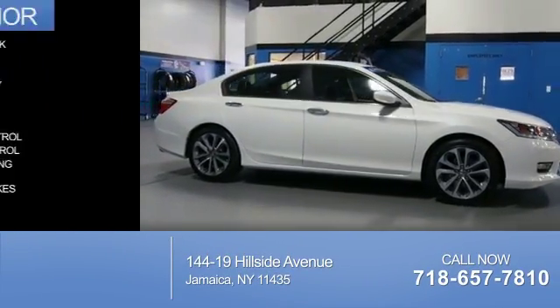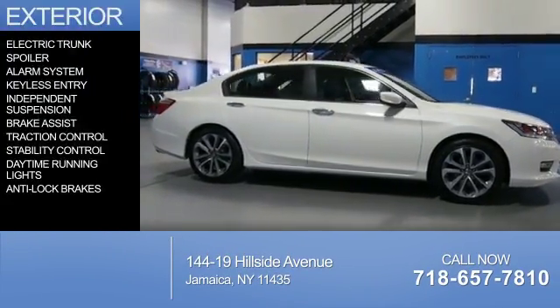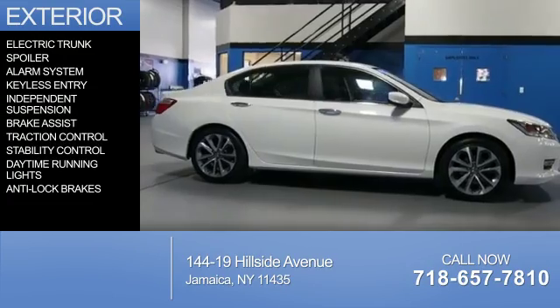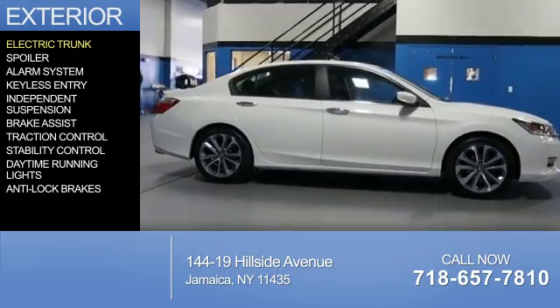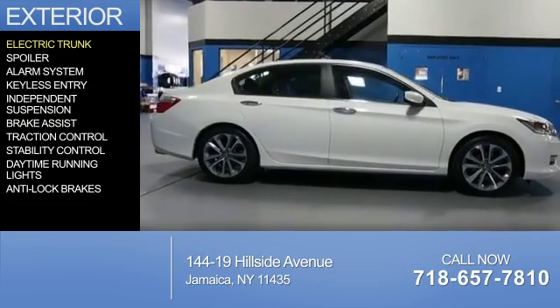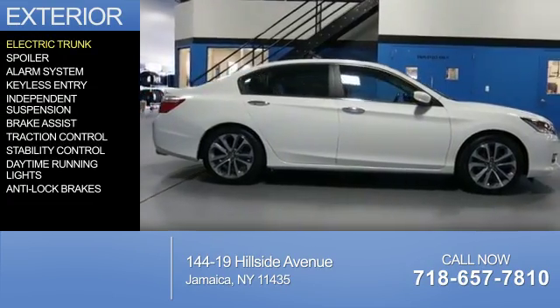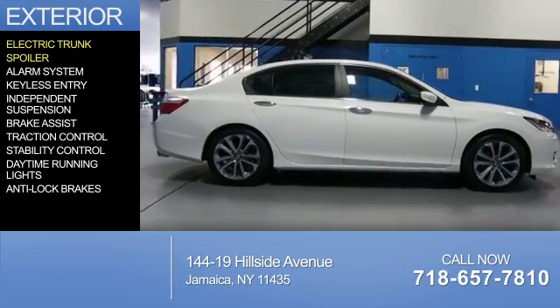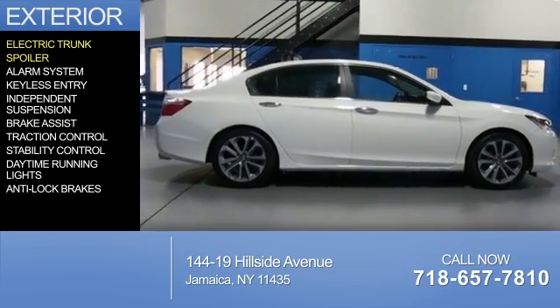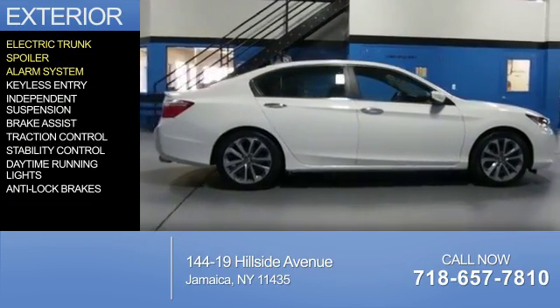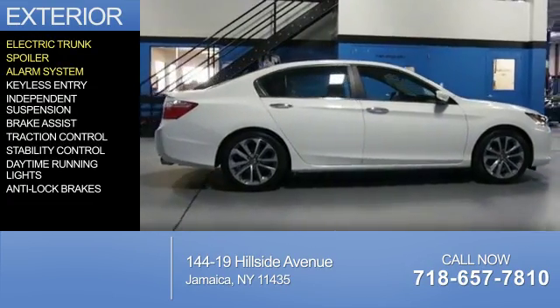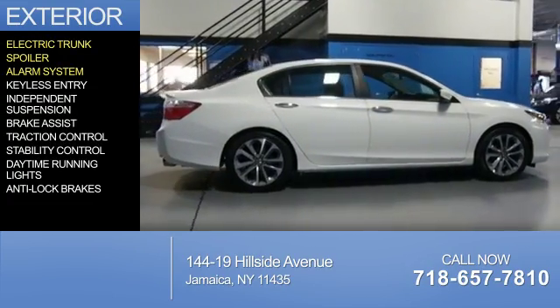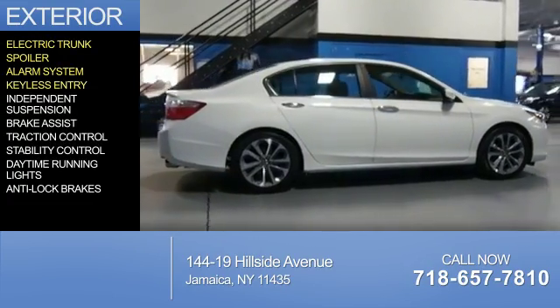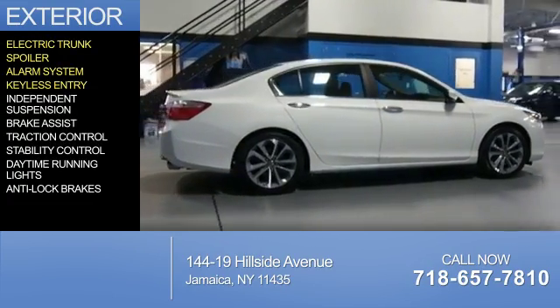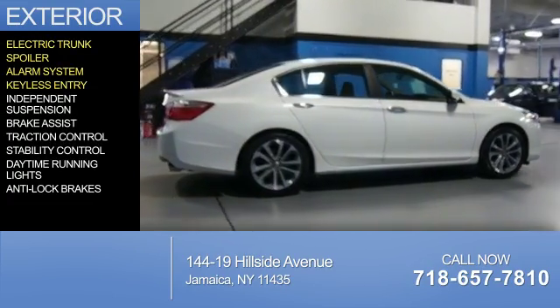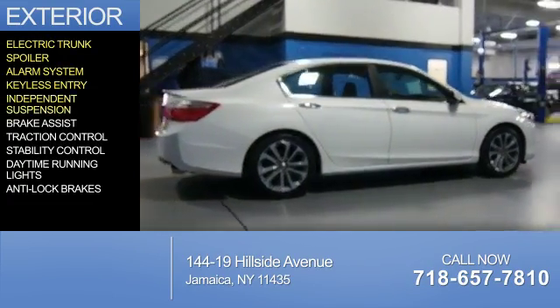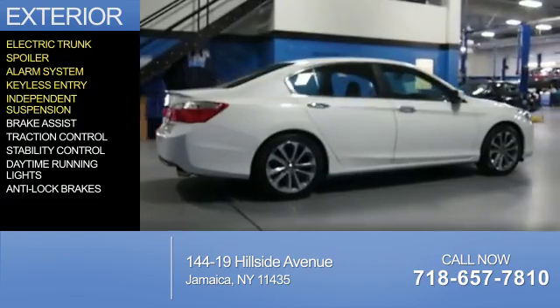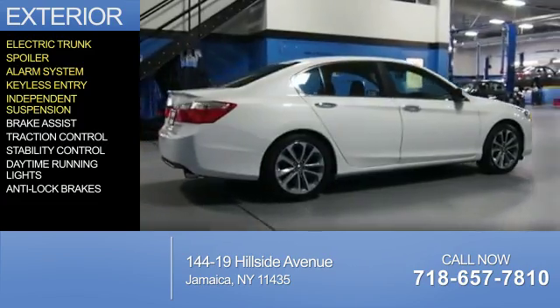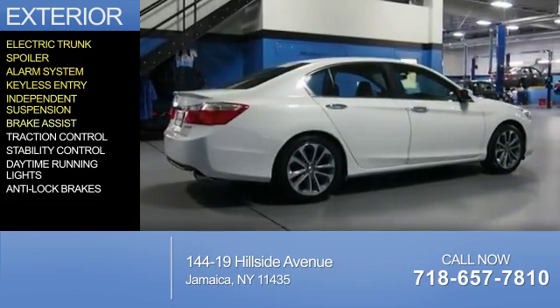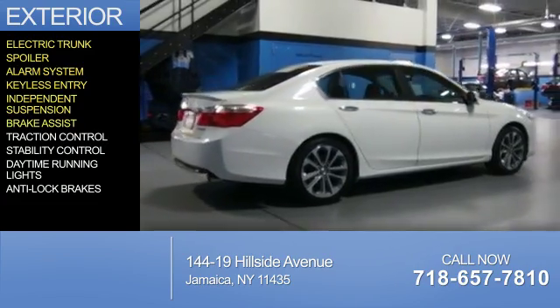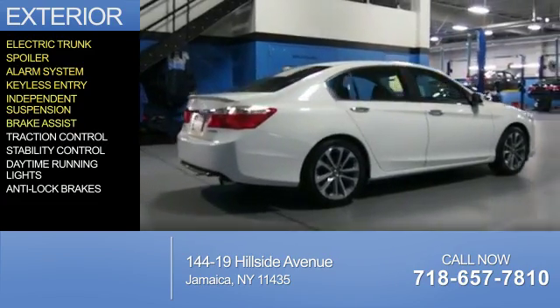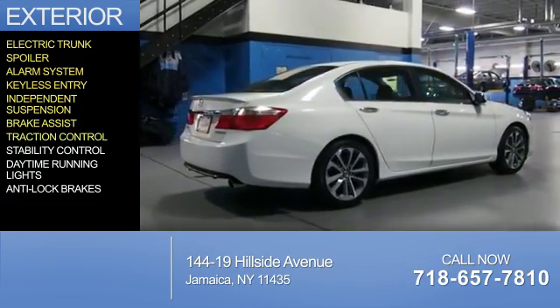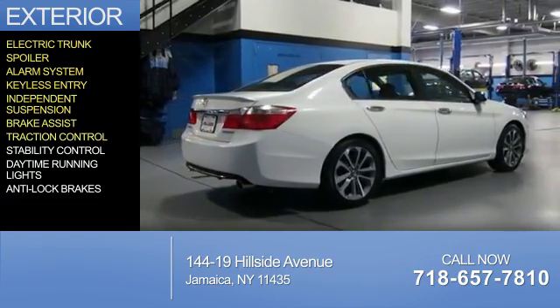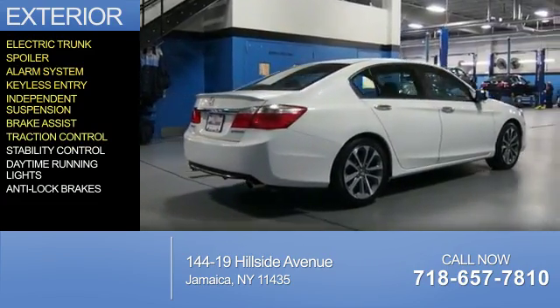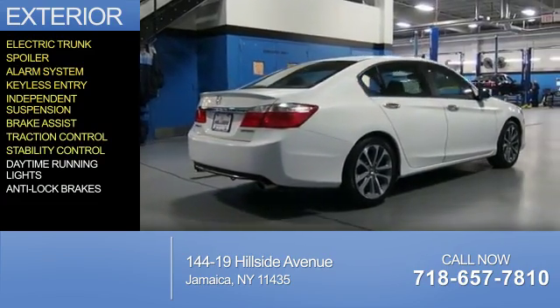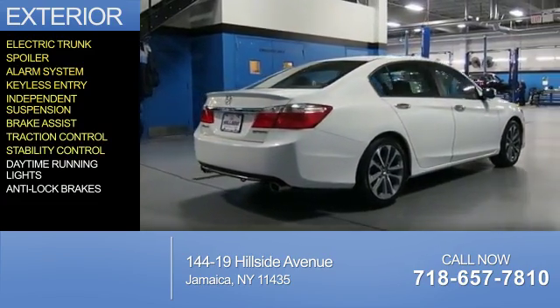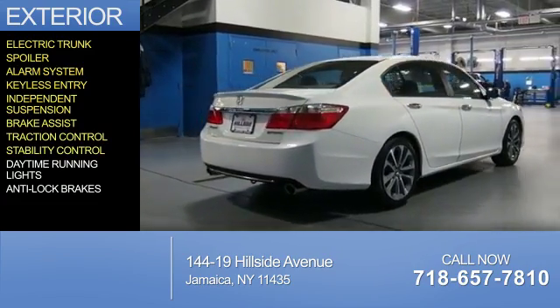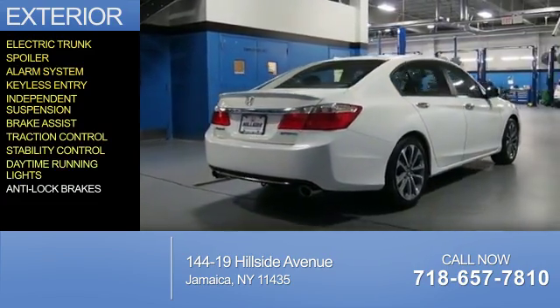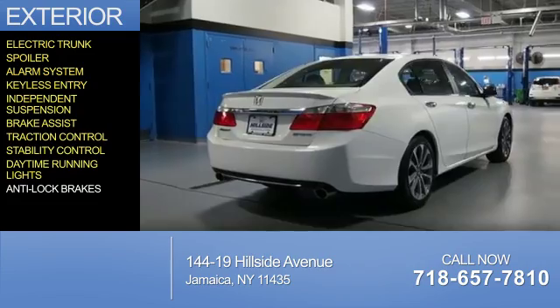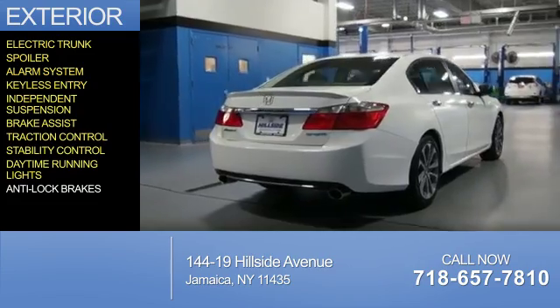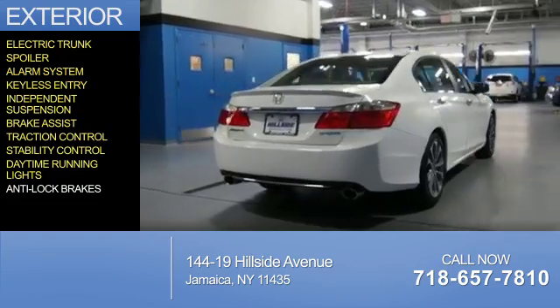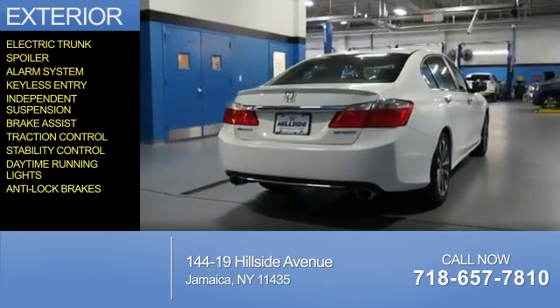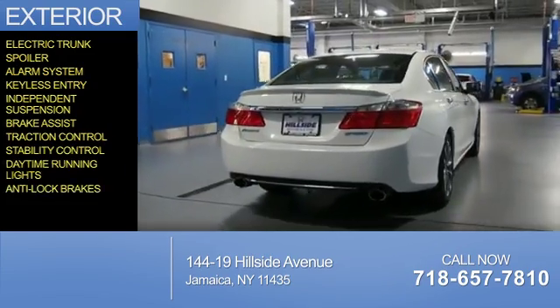The features include electric trunk, a spoiler, an alarm system, keyless entry, independent suspension, brake assist, traction control, stability control, daytime running lights, and anti-lock brakes.